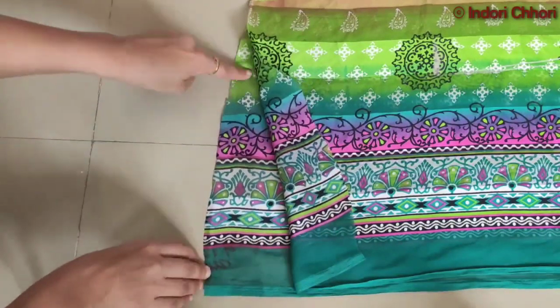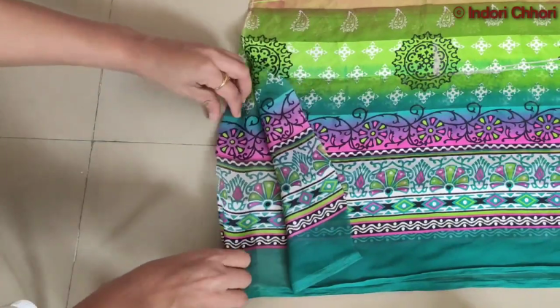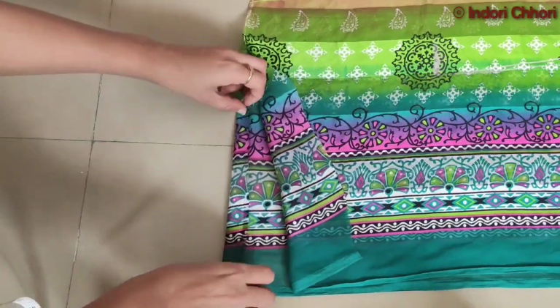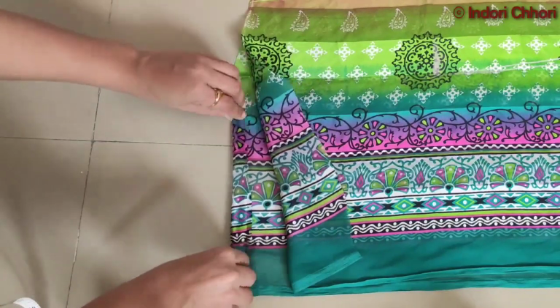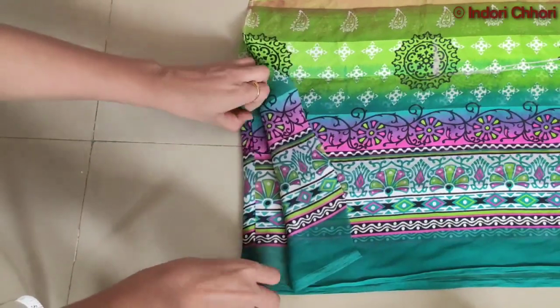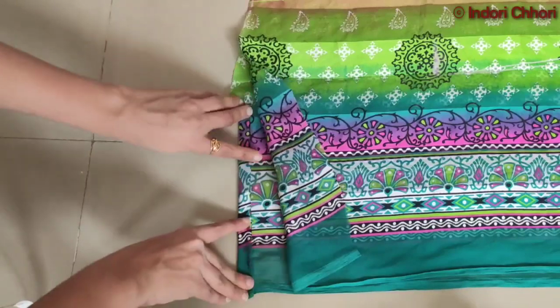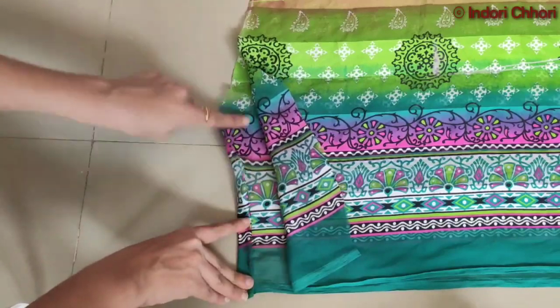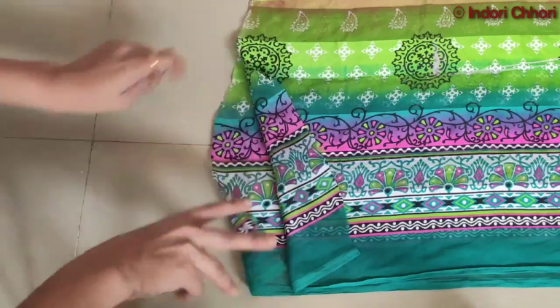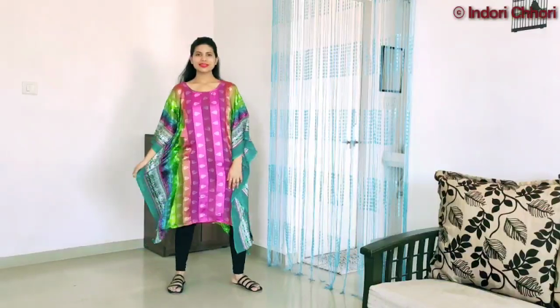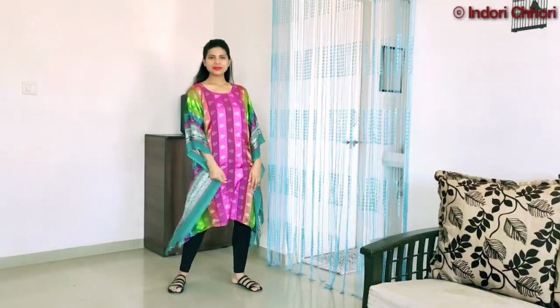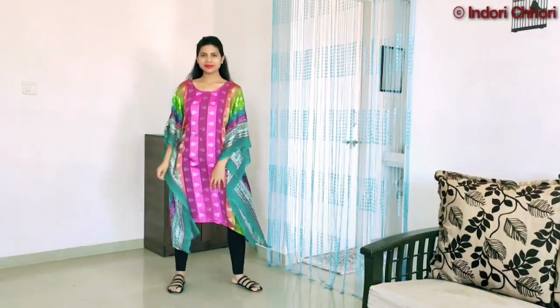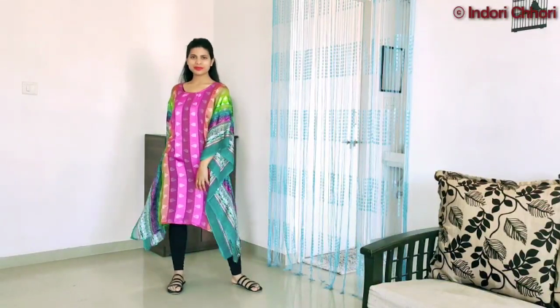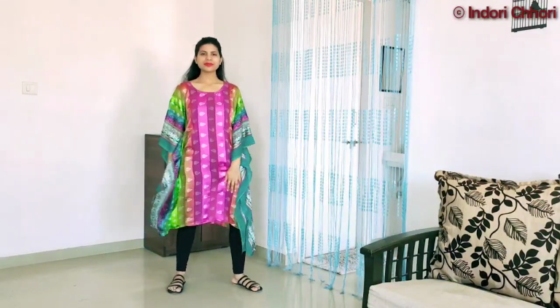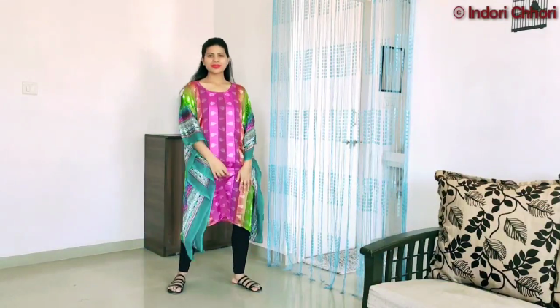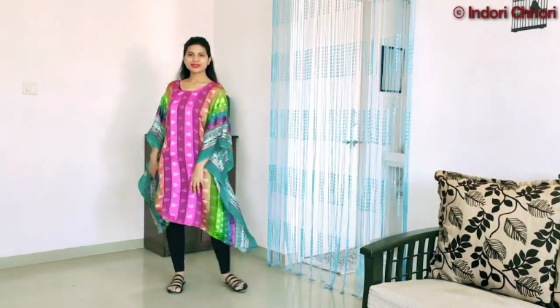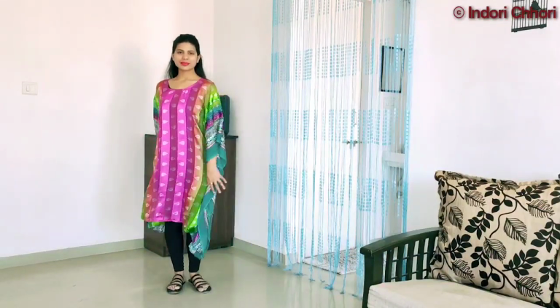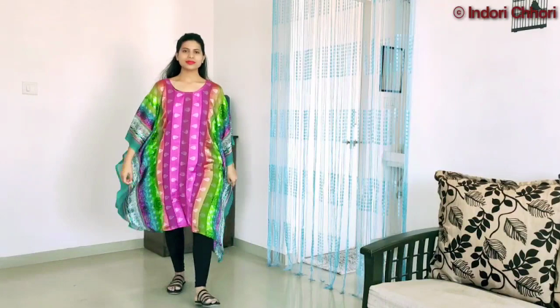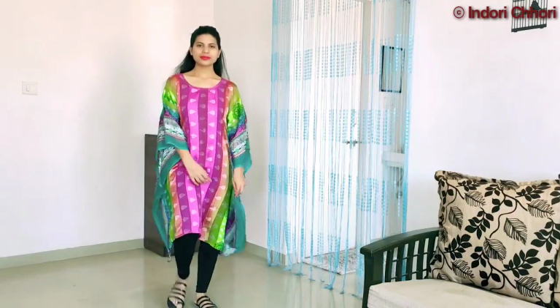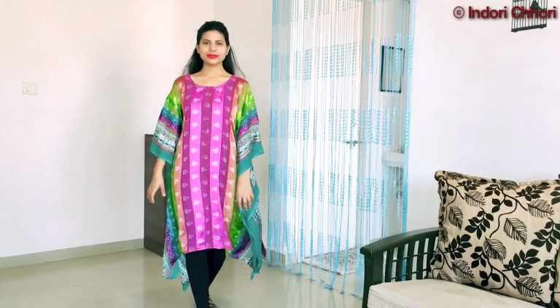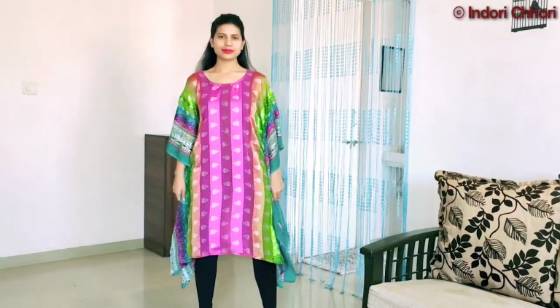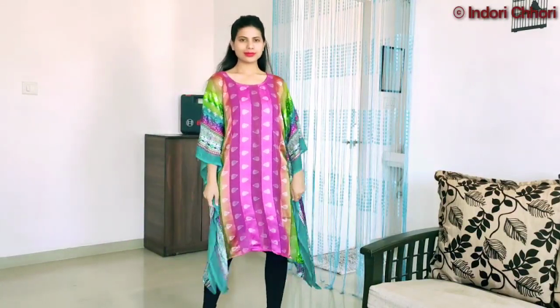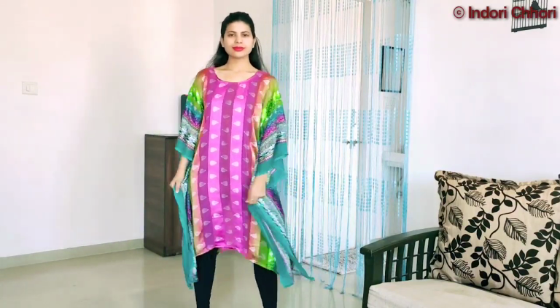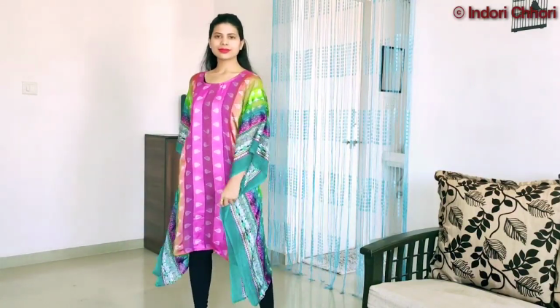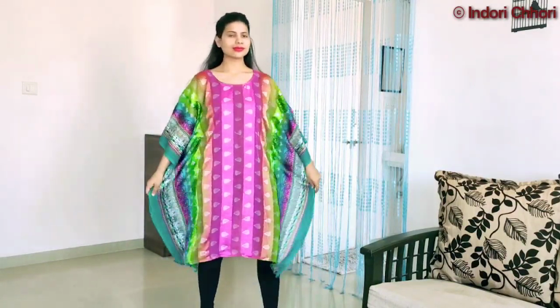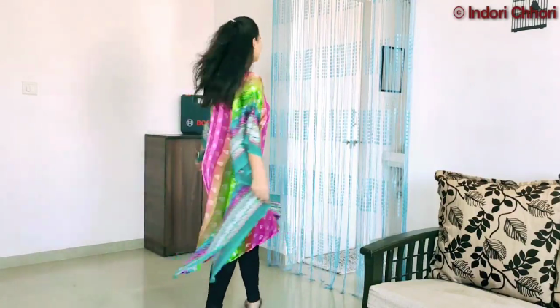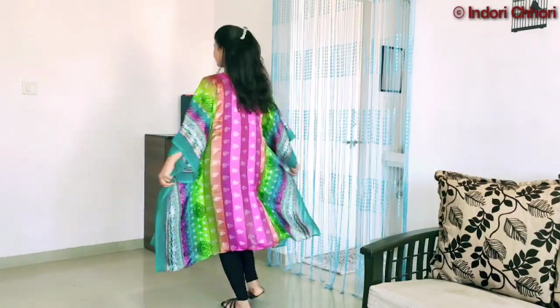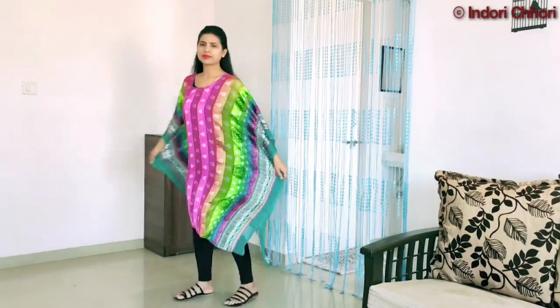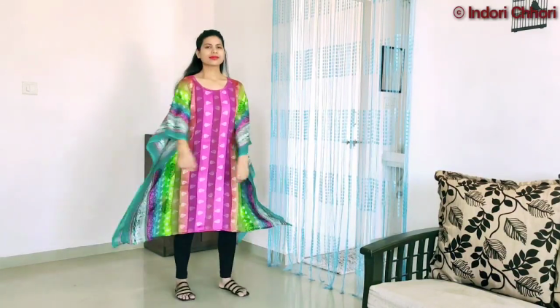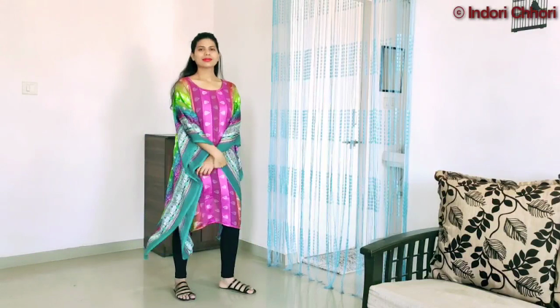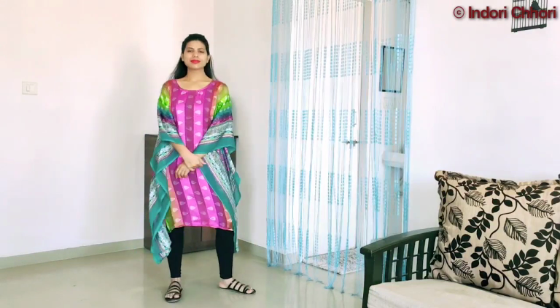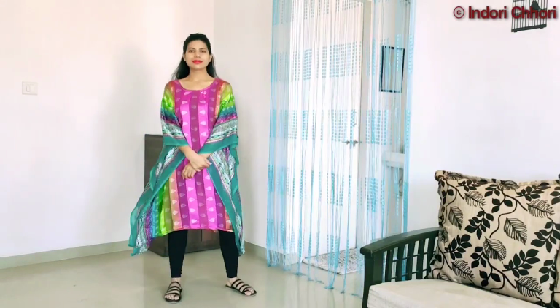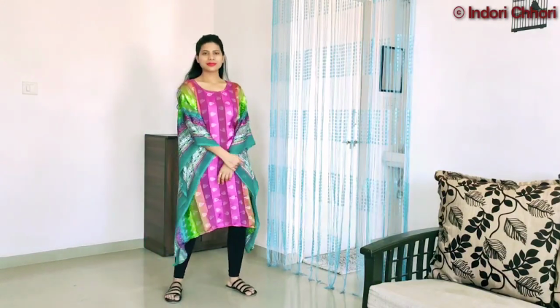There are many variations in the kaftan kurti. If you want to make a kaftan kurti in a different variety, do tell me in the comments section. I hope this video will be helpful for you. Thank you so much for watching. I will see you in the next video. Bye bye, take care!